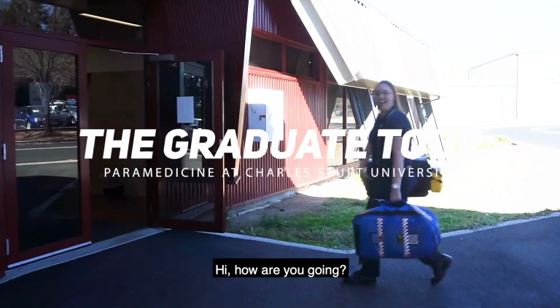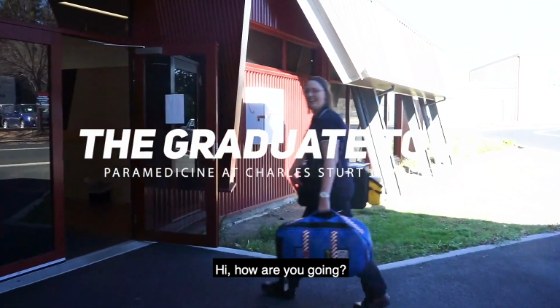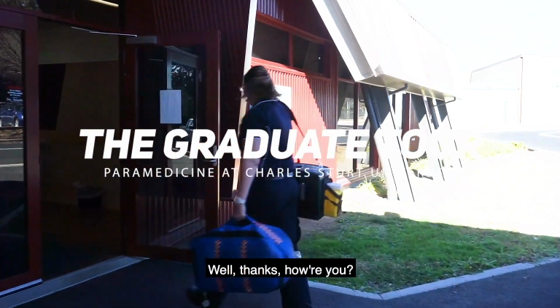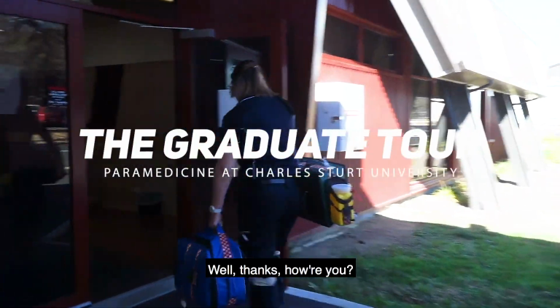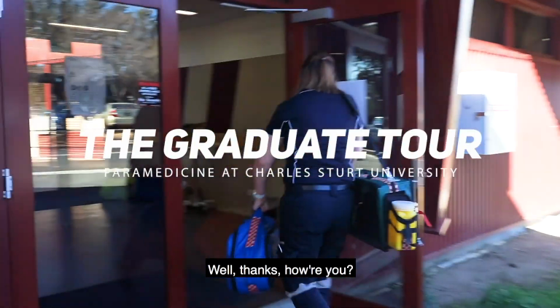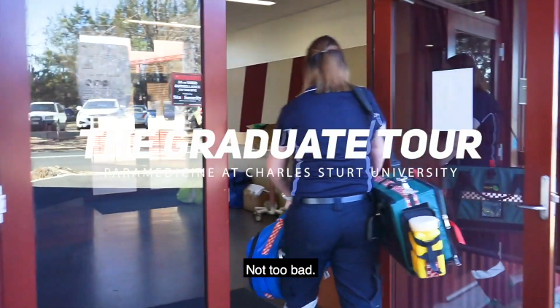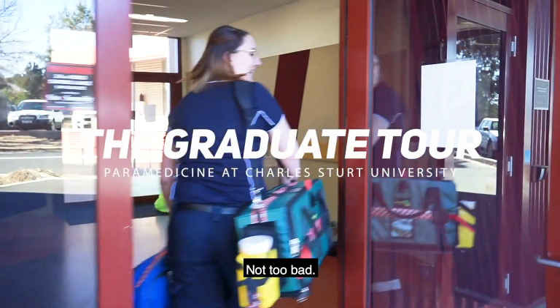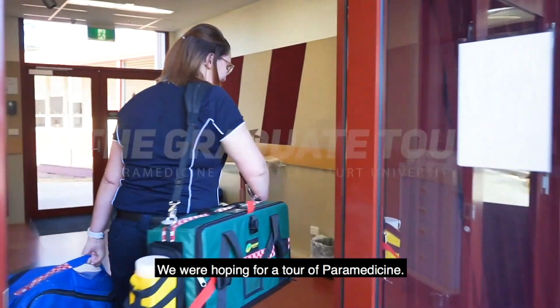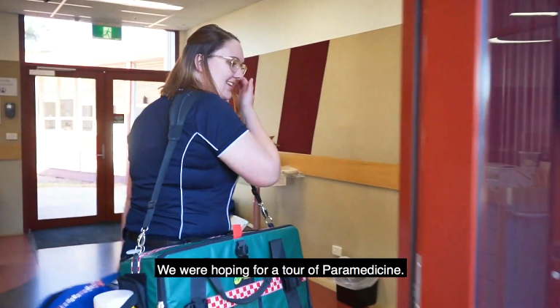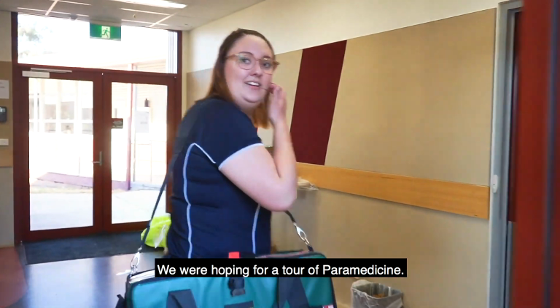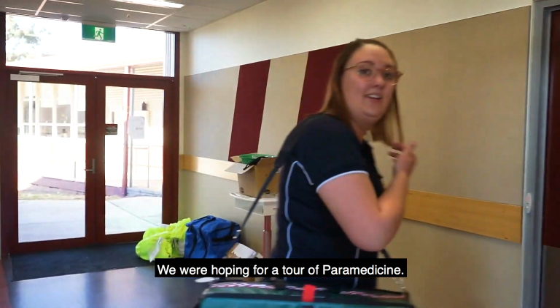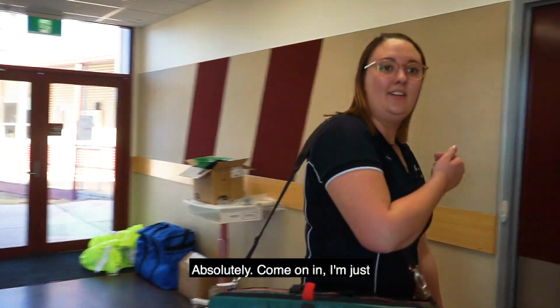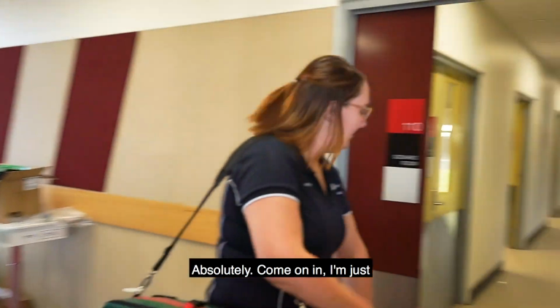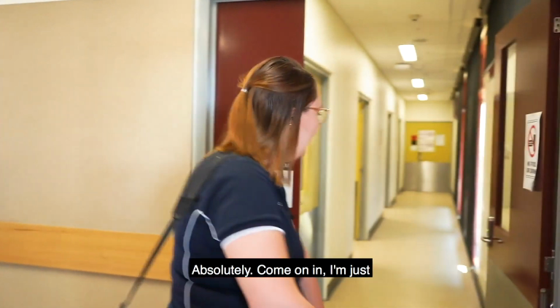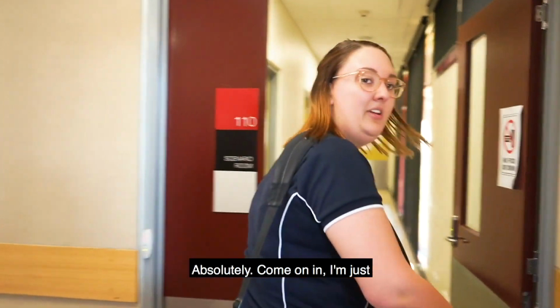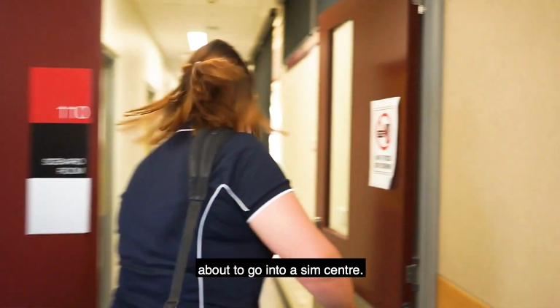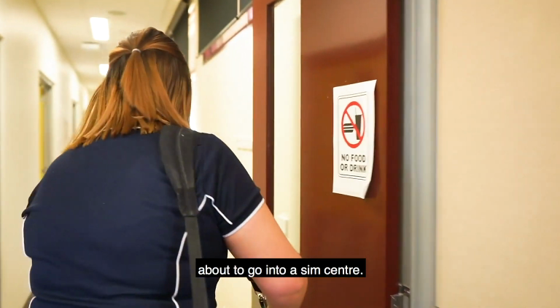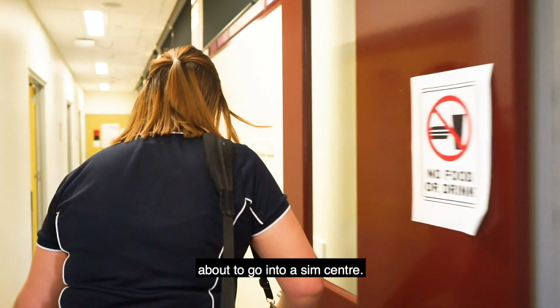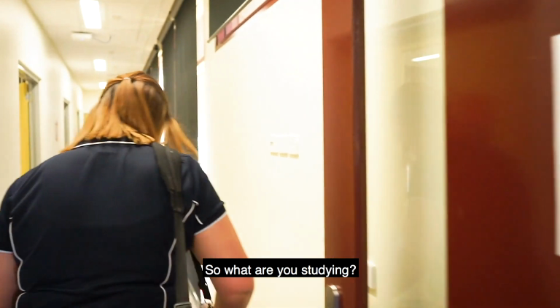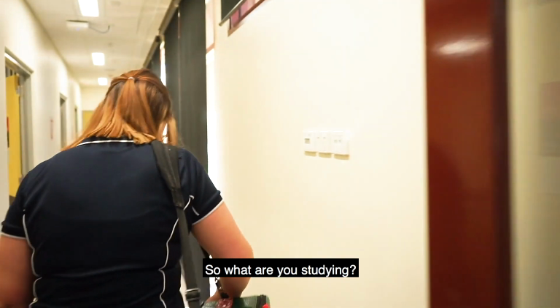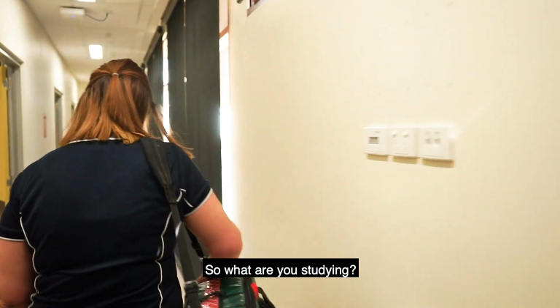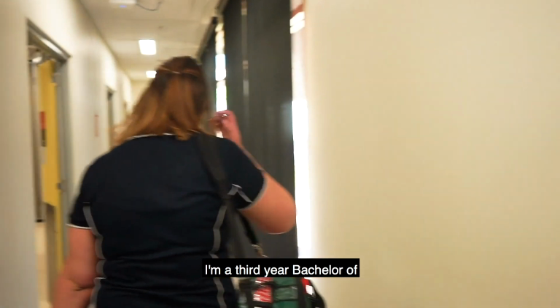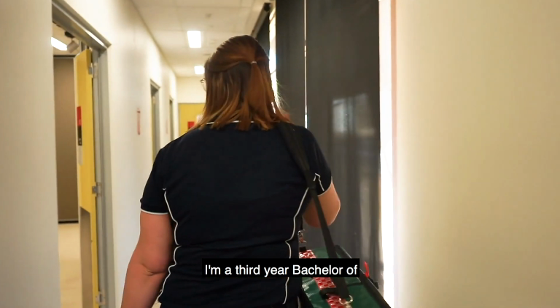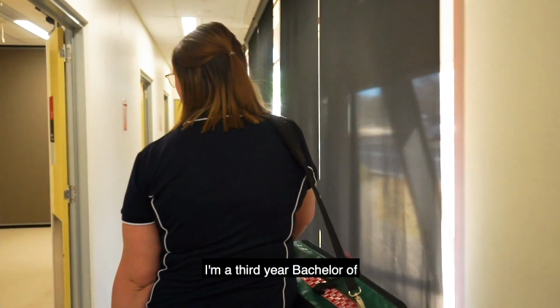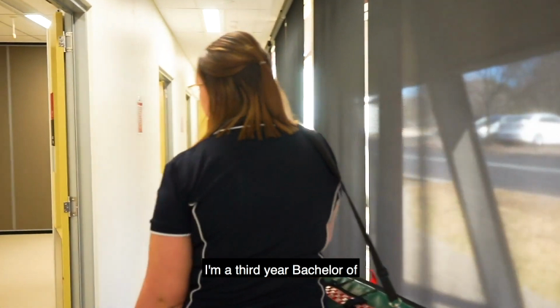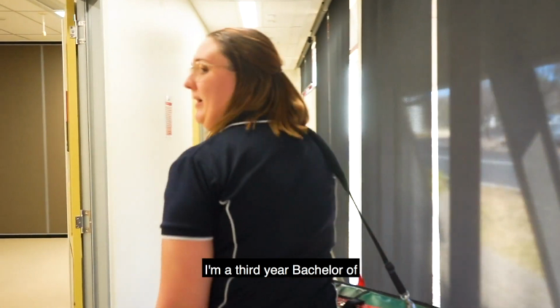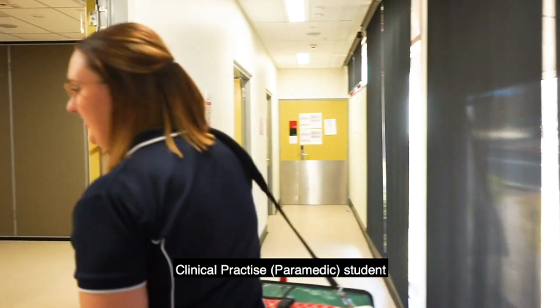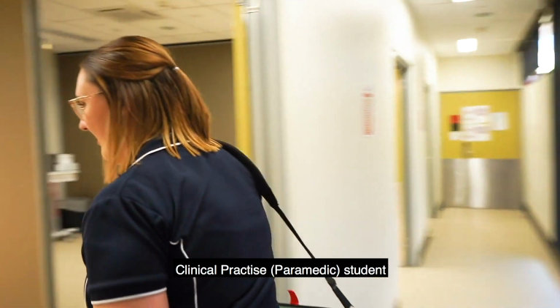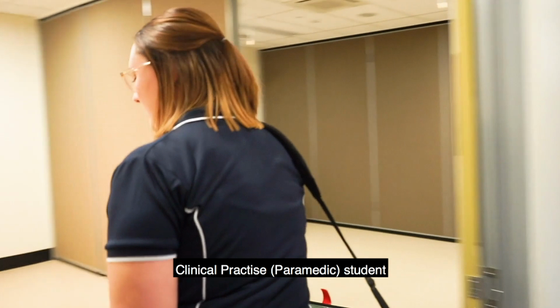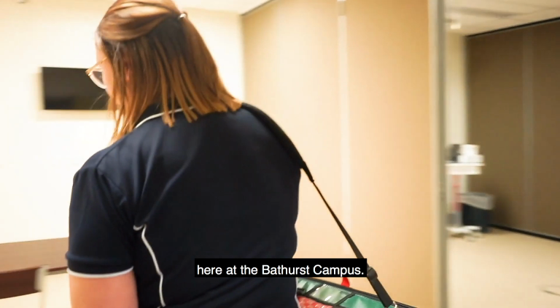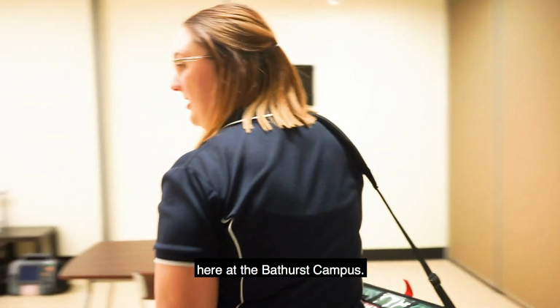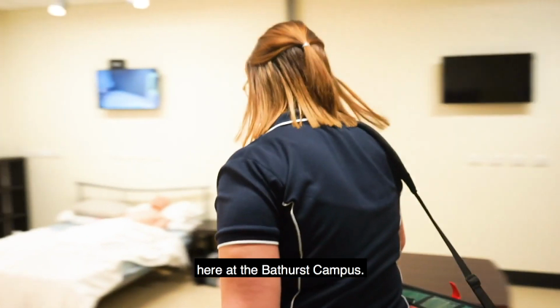Hi, how are you going? Well thanks, how are you? Not too bad. We were hoping for a tour of paramedicine. Absolutely, come on in — I'm just about to go into a Sim Centre. So what are you studying? I'm a third year Bachelor of Clinical Practice paramedic student here at the Bathurst campus.